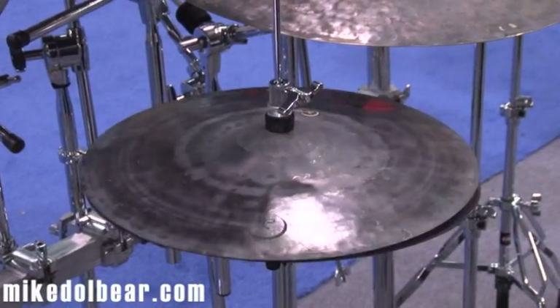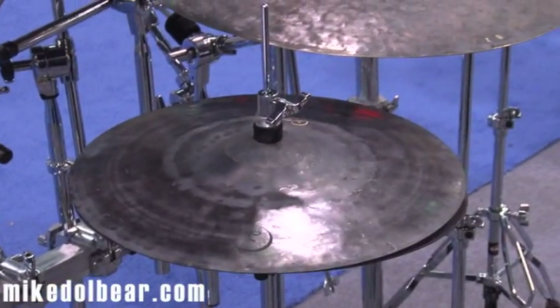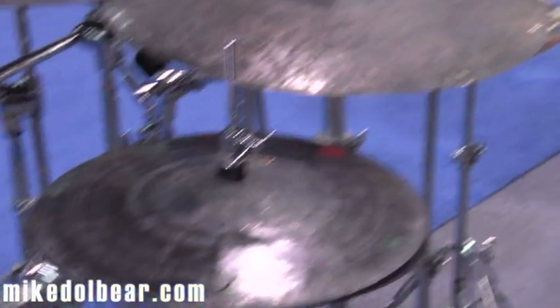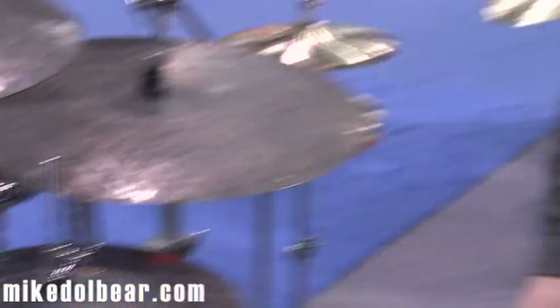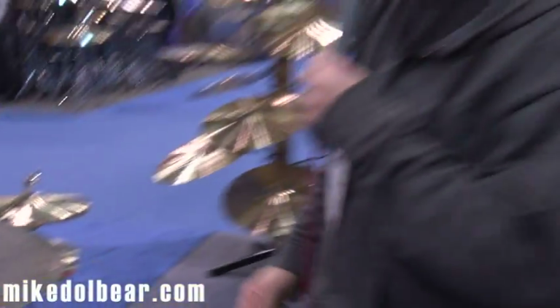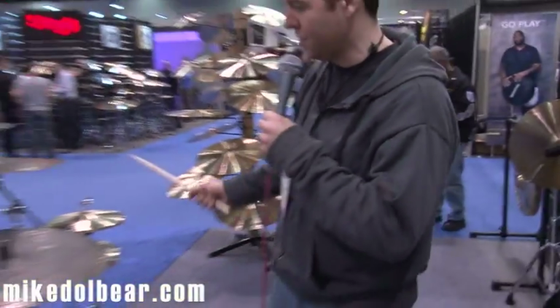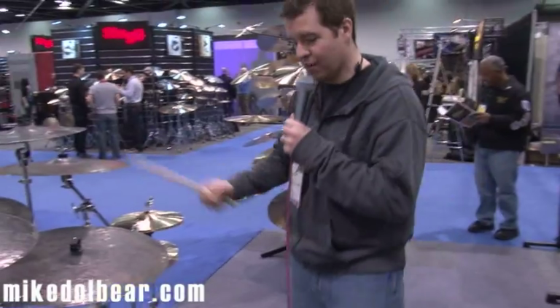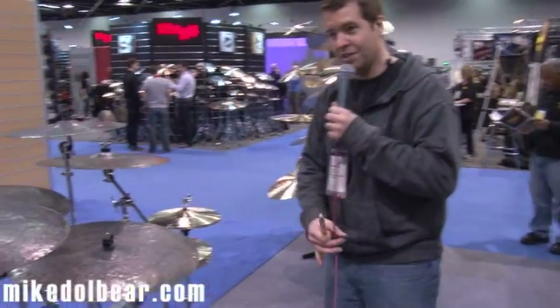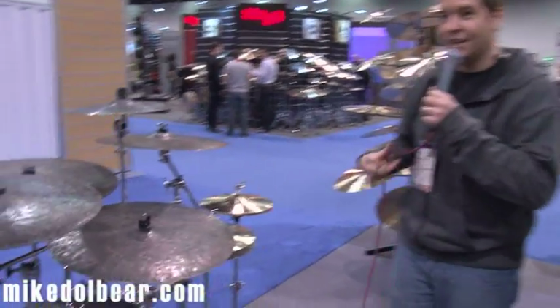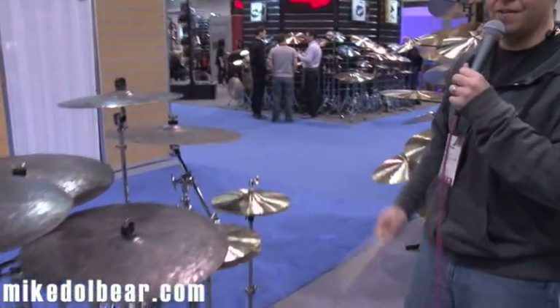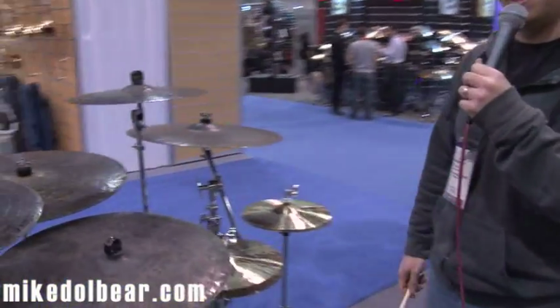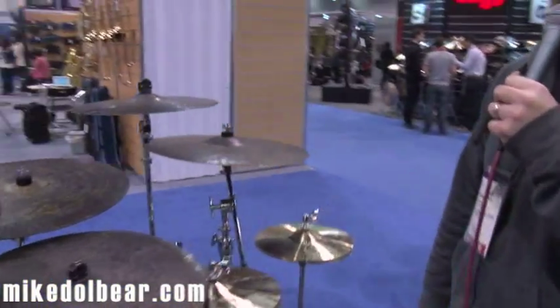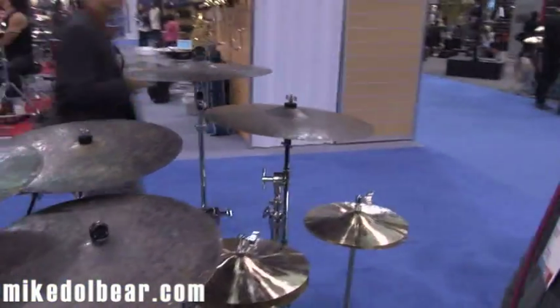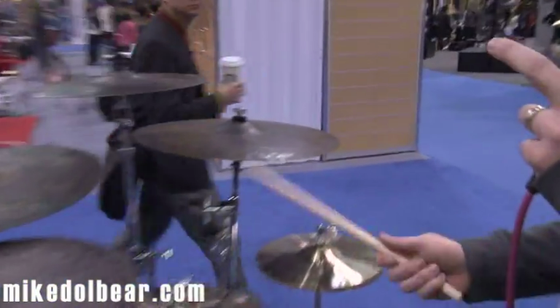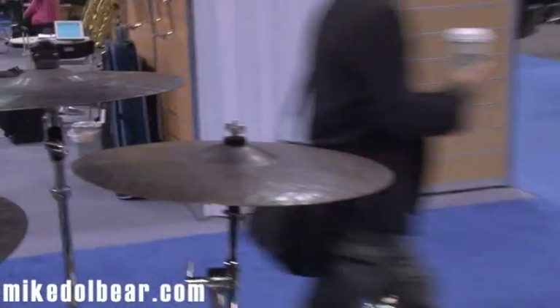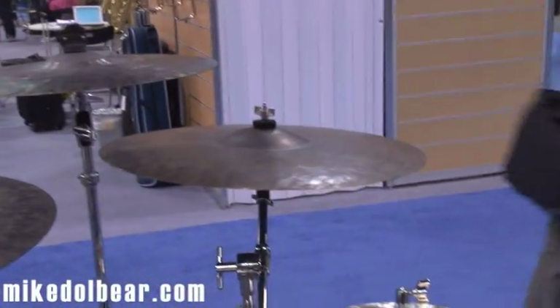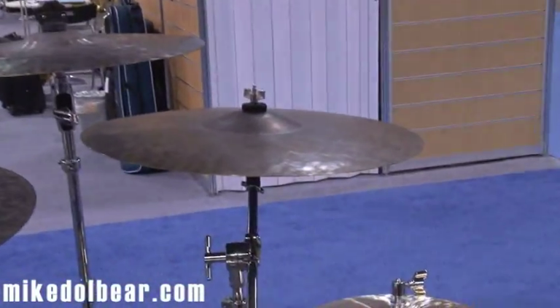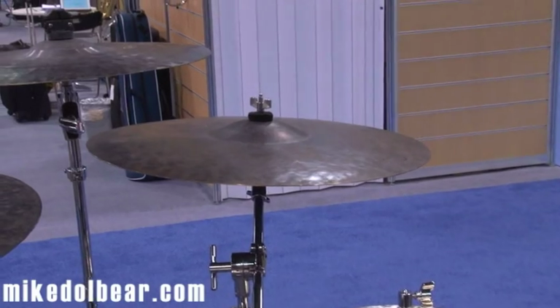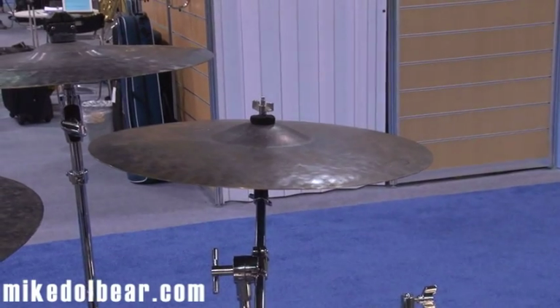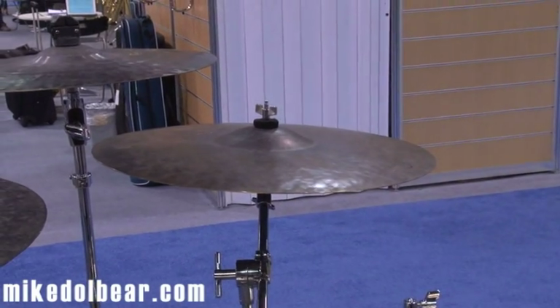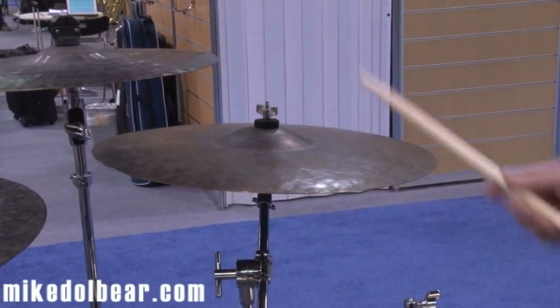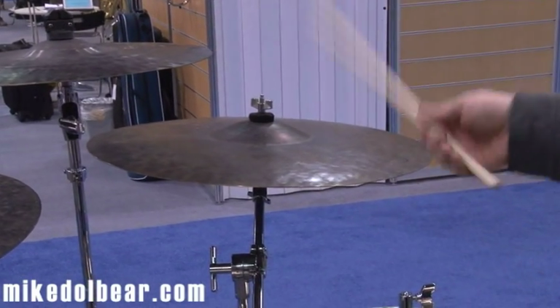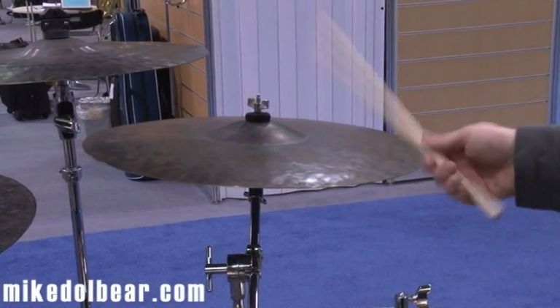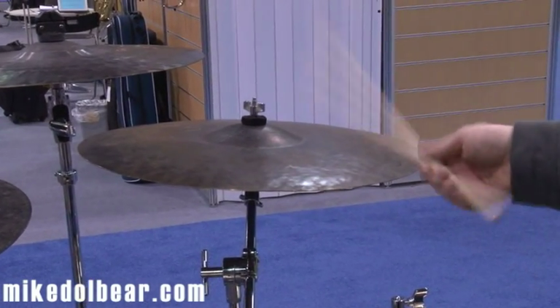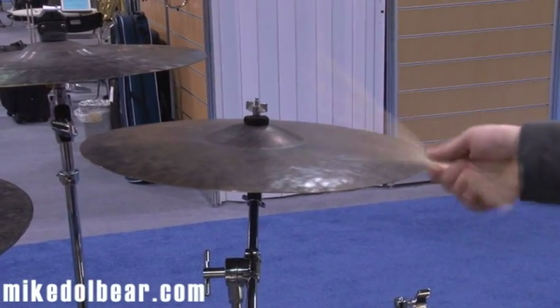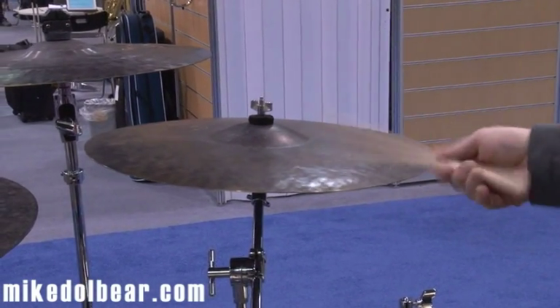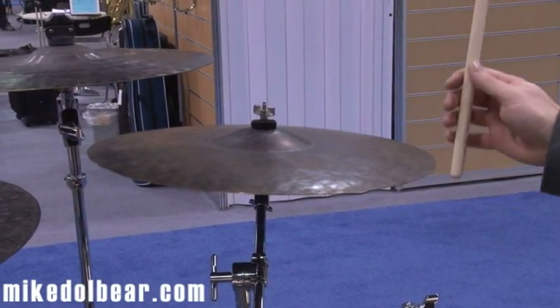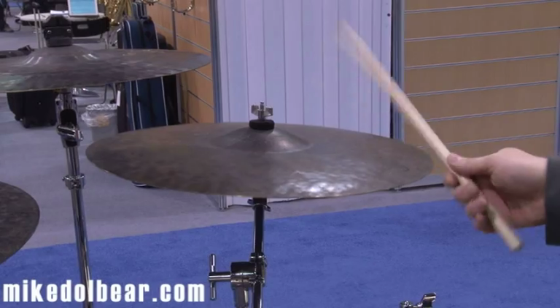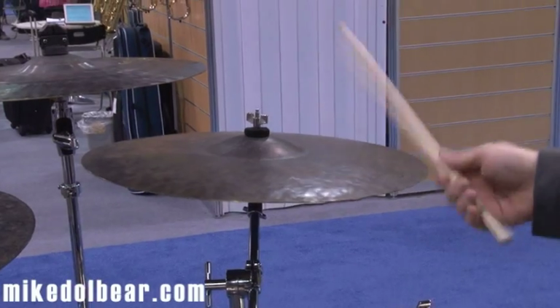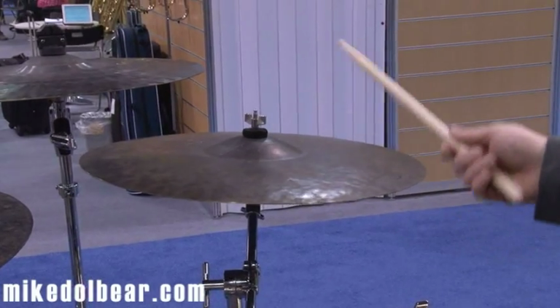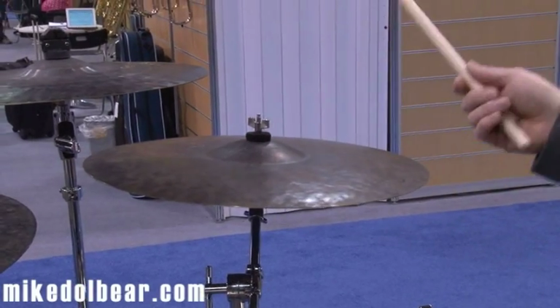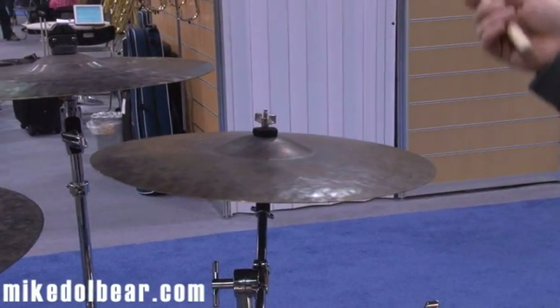Great wash to them and great stick attack. And also the Moon Ride, which is a very, very heavy unlacquered cymbal. Maybe not for everyone, but again we had lots of requests through our custom program for something that looks really heavy with lots of stick definition and a huge bell.